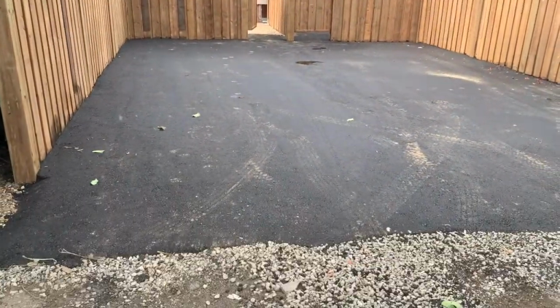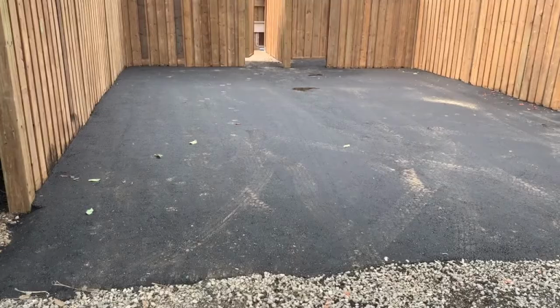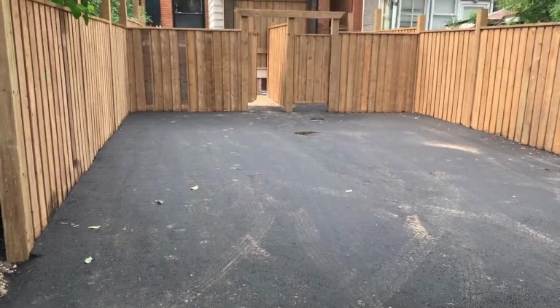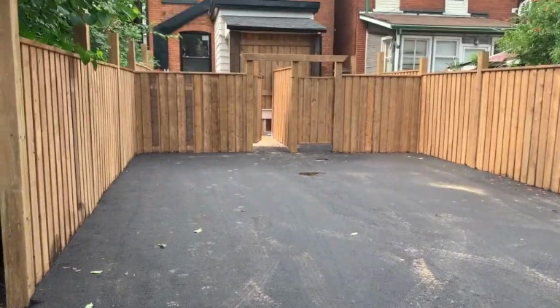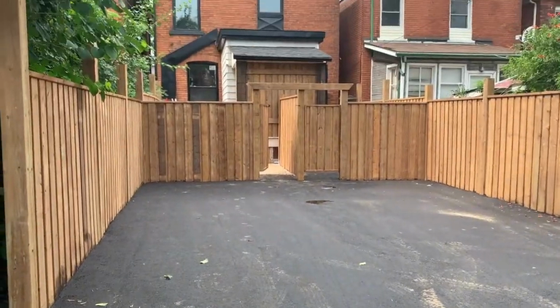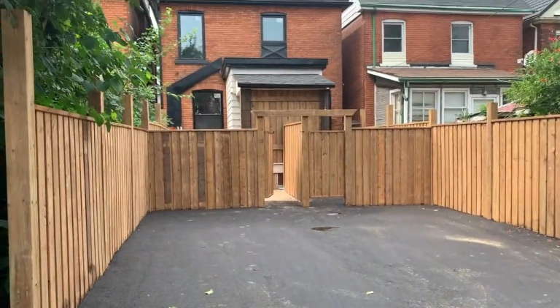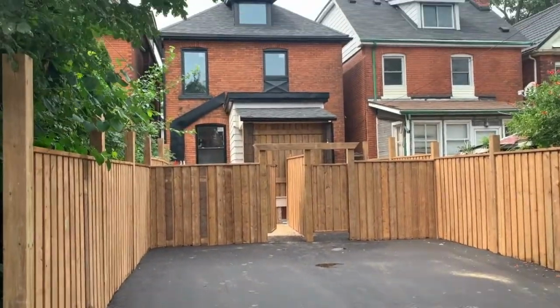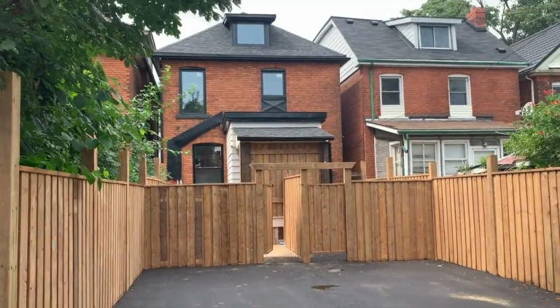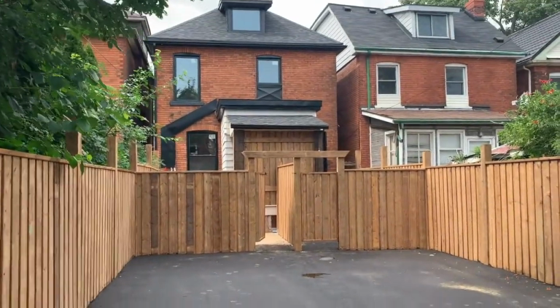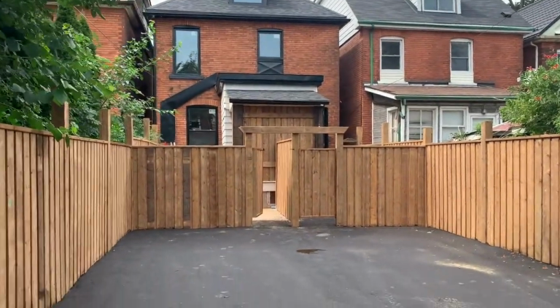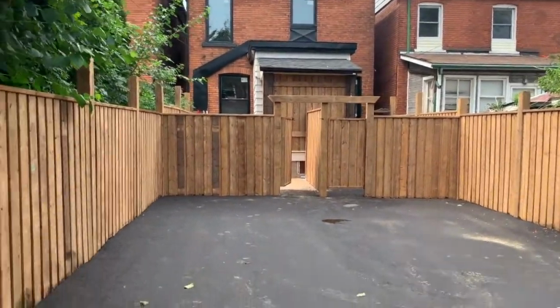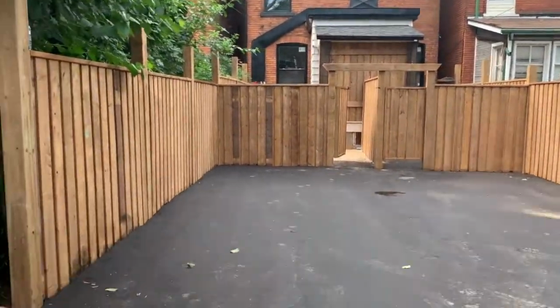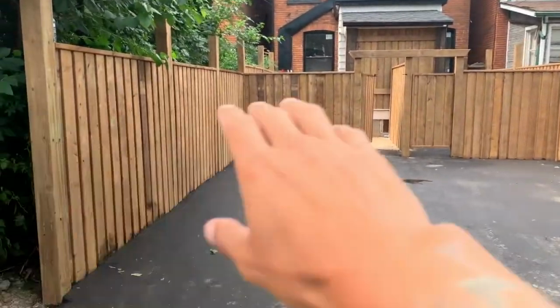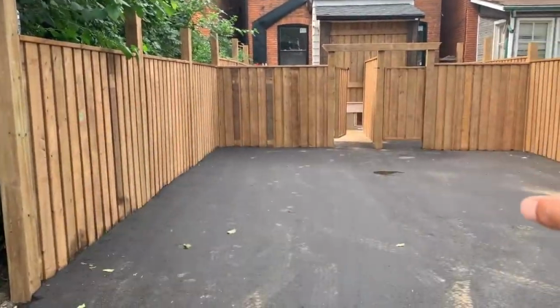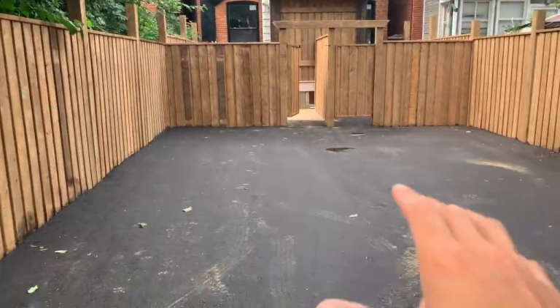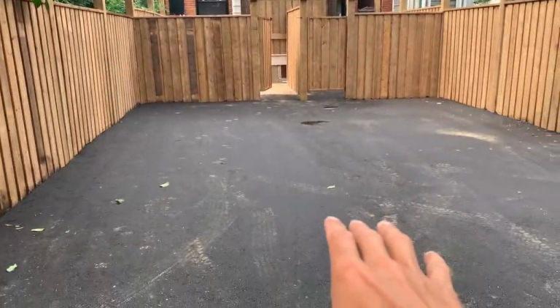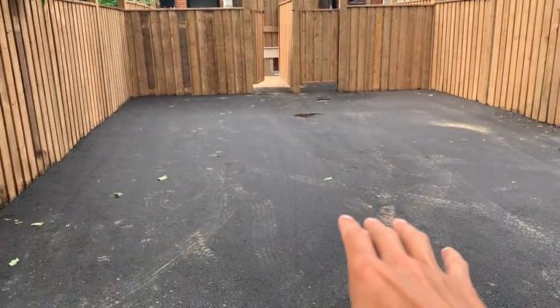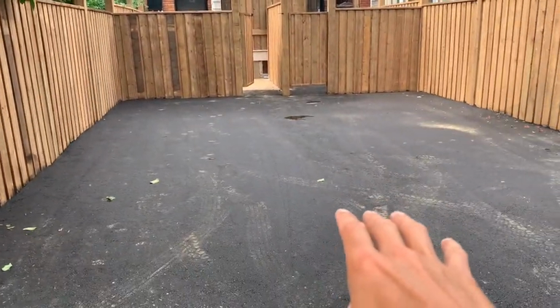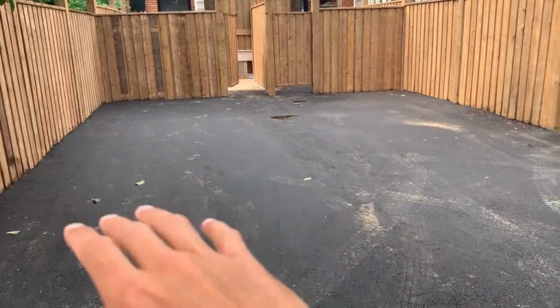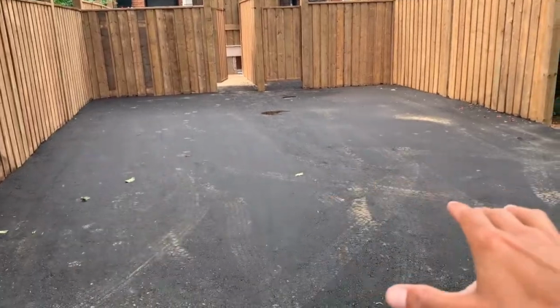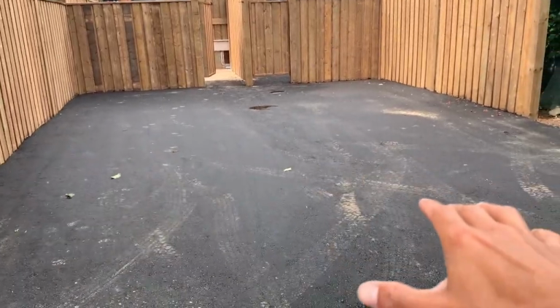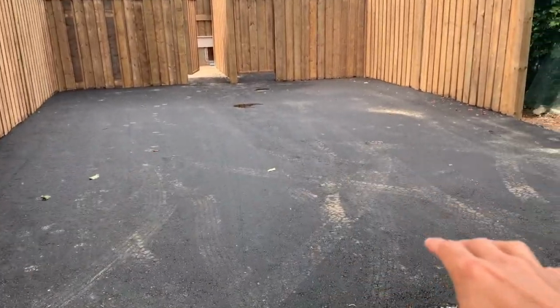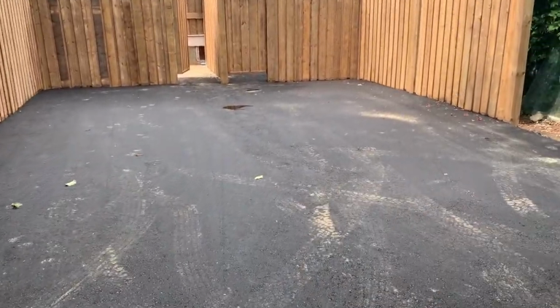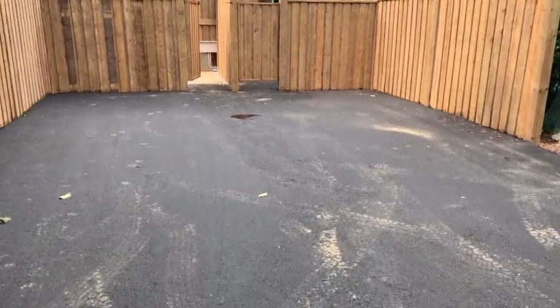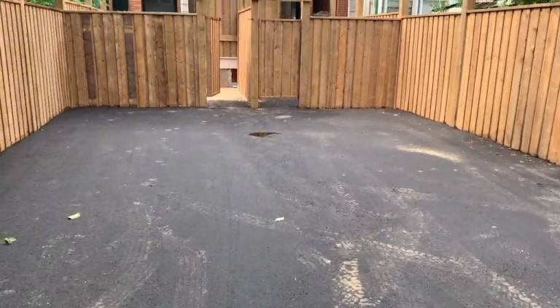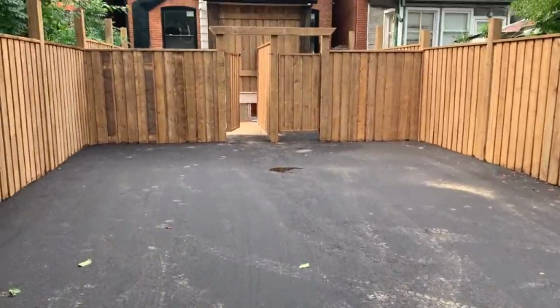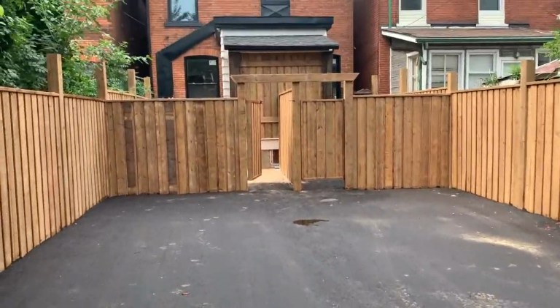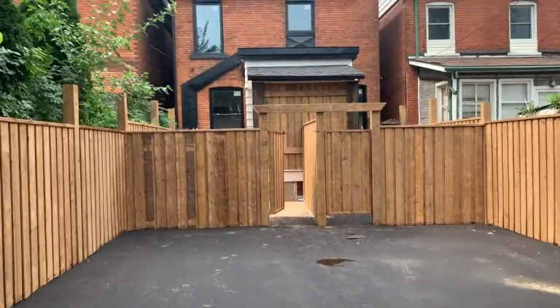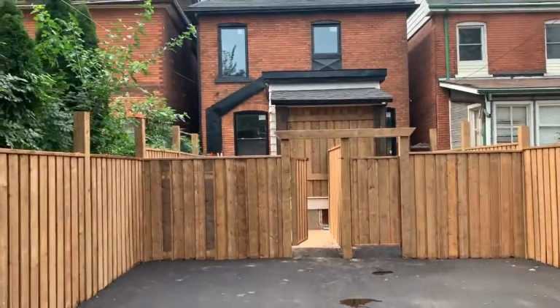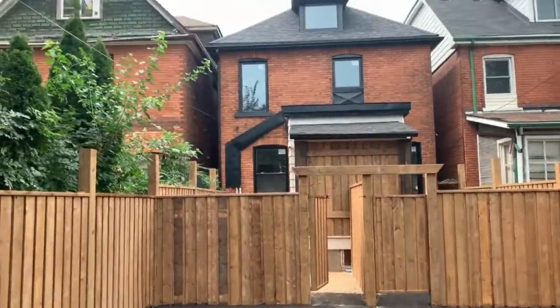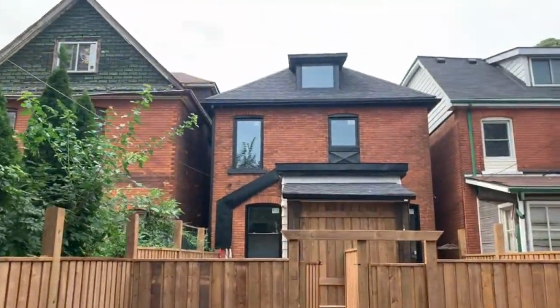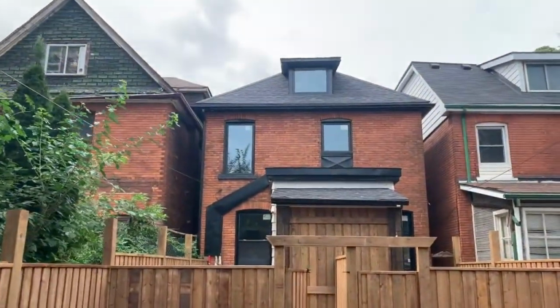How awesome does that look? Brand new fence, brand new backyard parking. We are looking amazing.